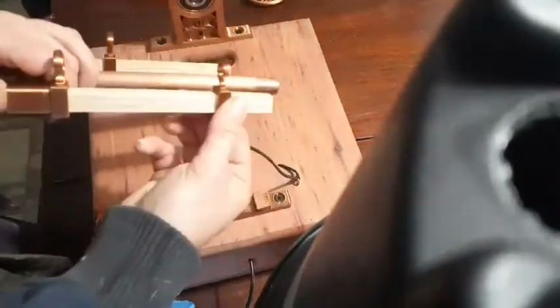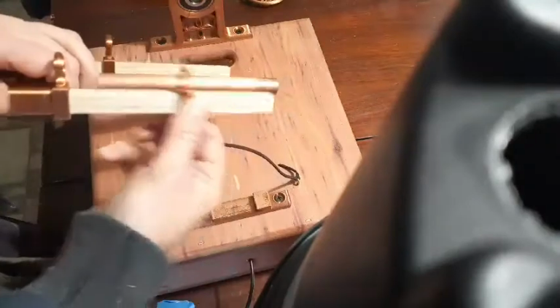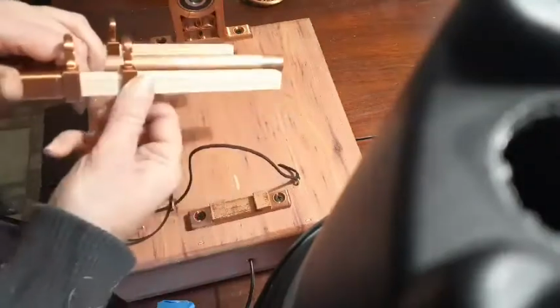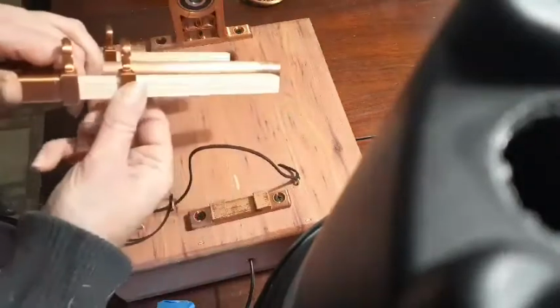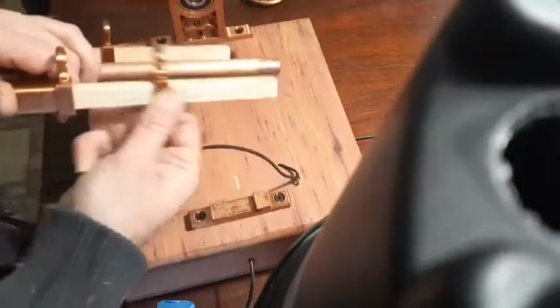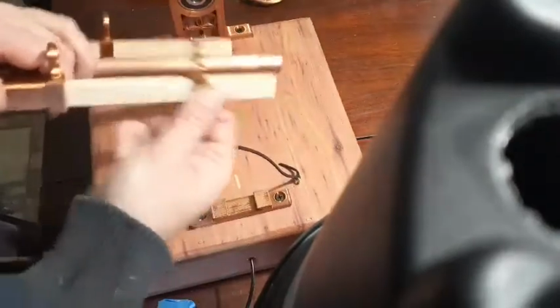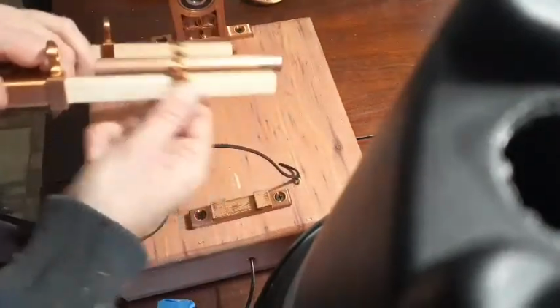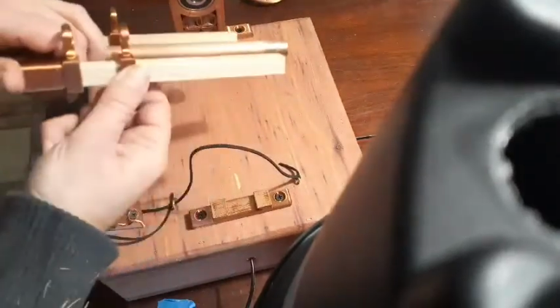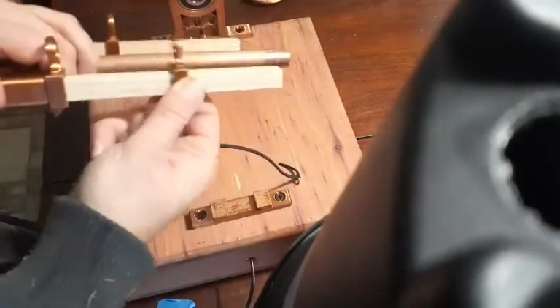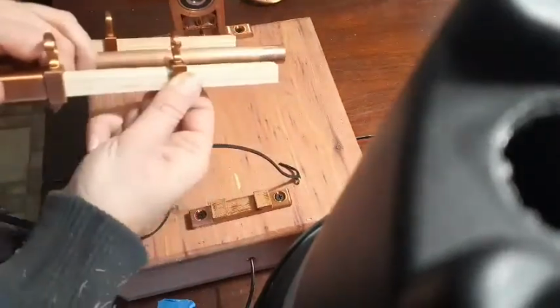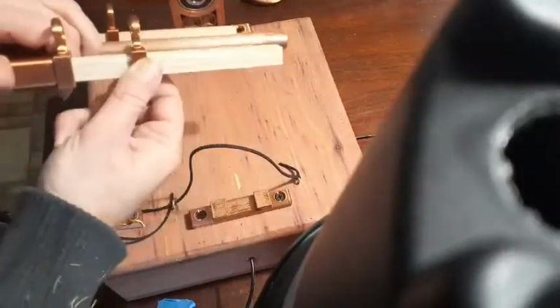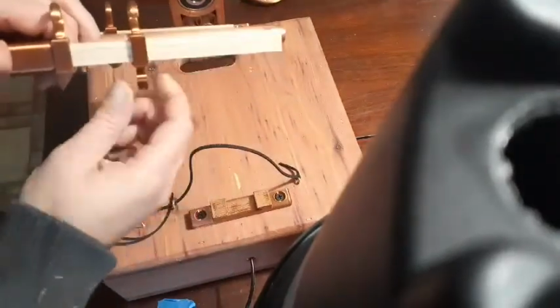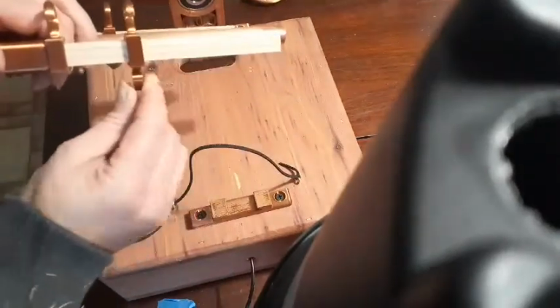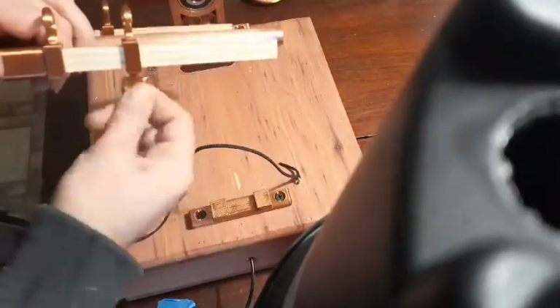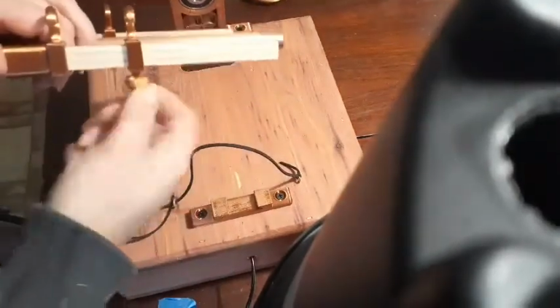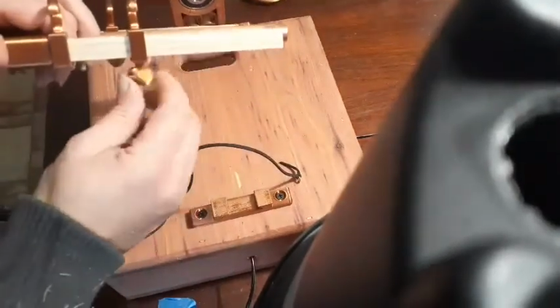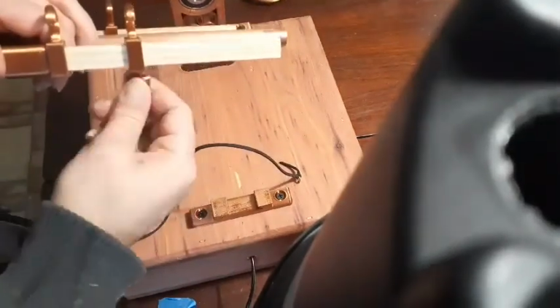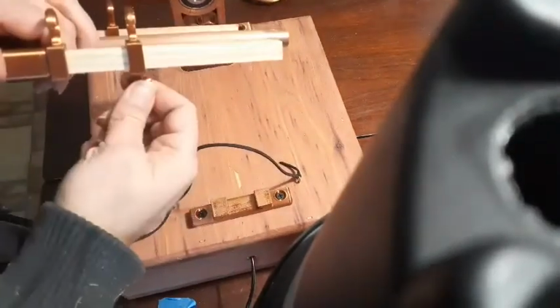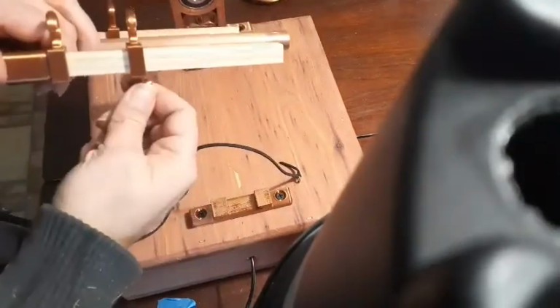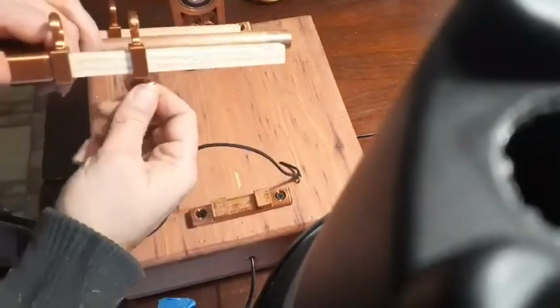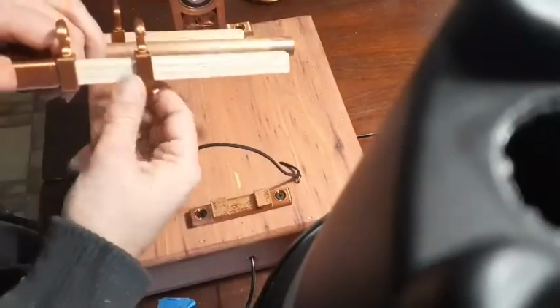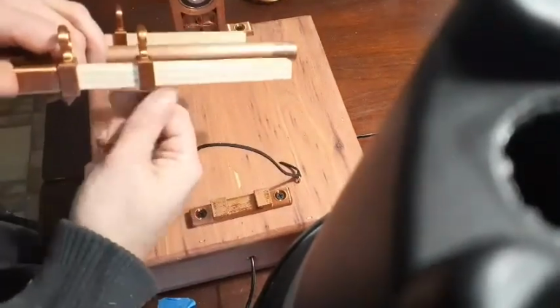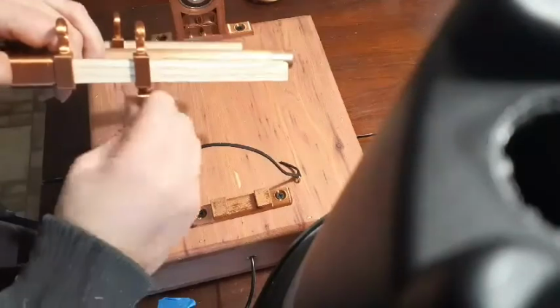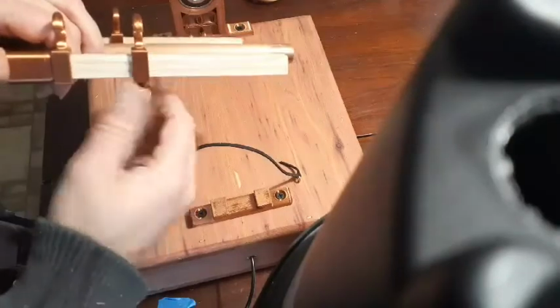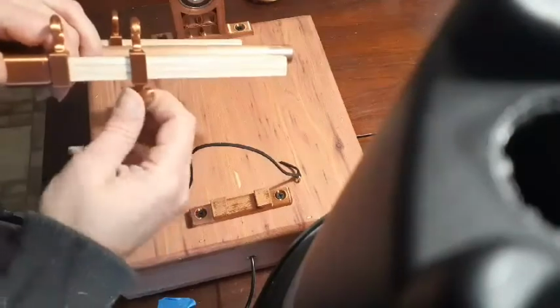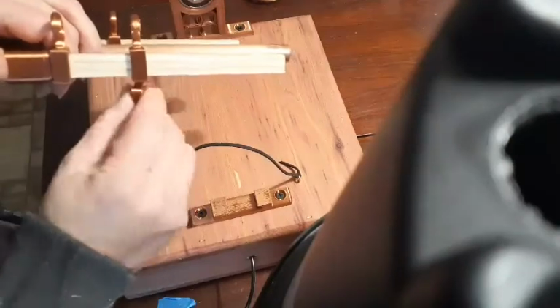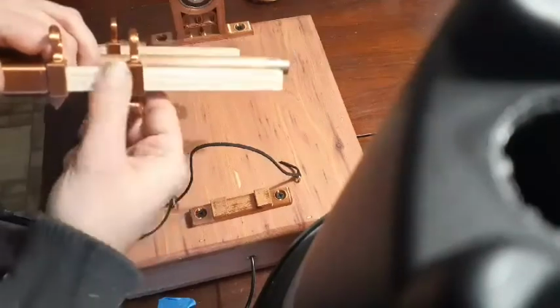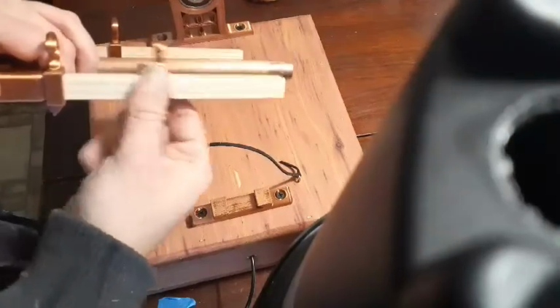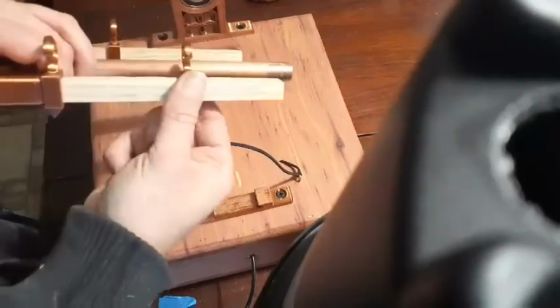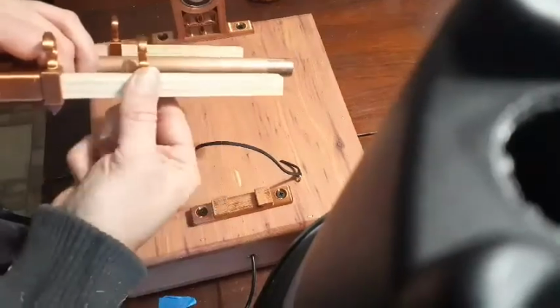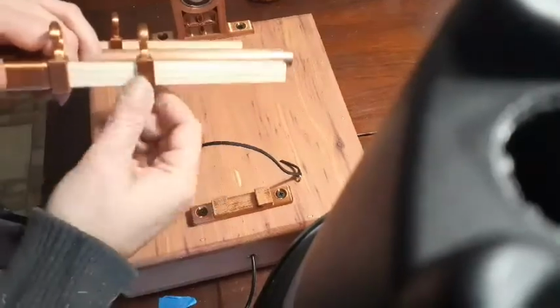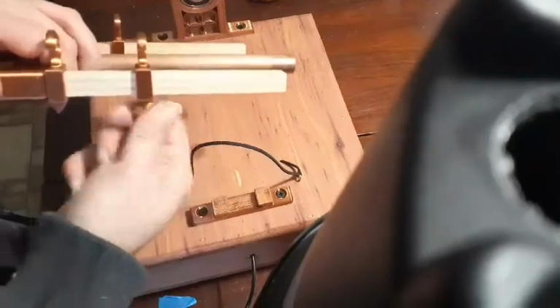This is your adjustable hook. When you want to tighten it, turn it clockwise. When you want to loosen it, you turn it the other direction to slide it.